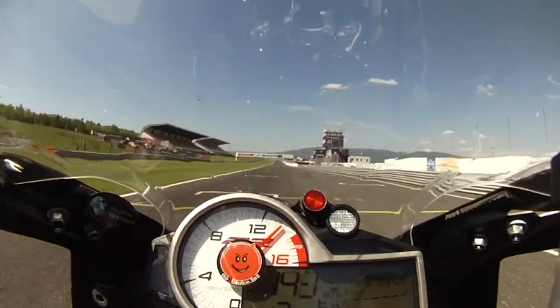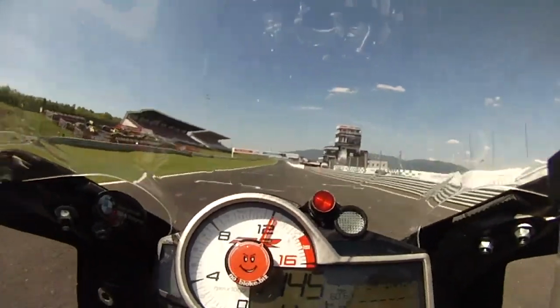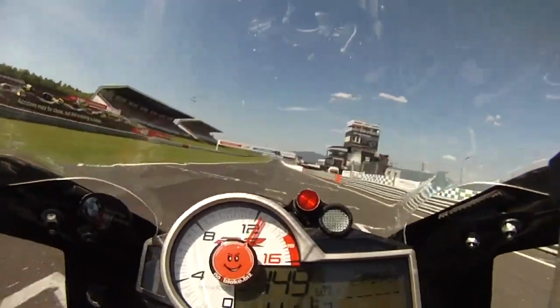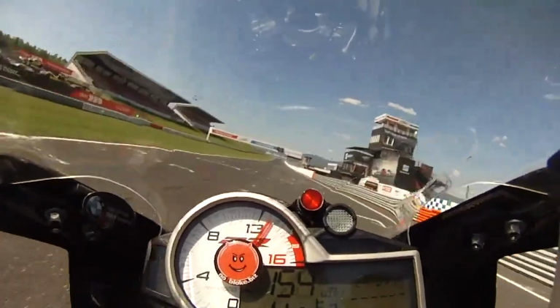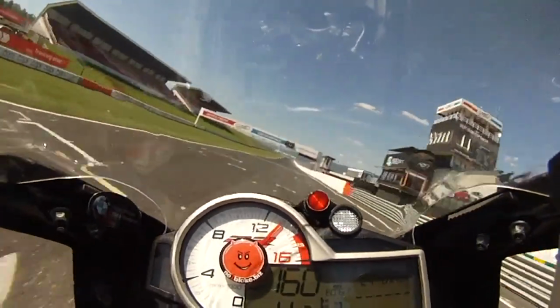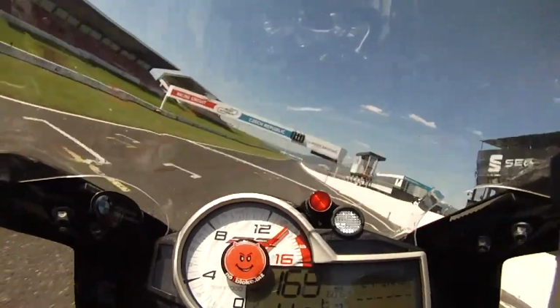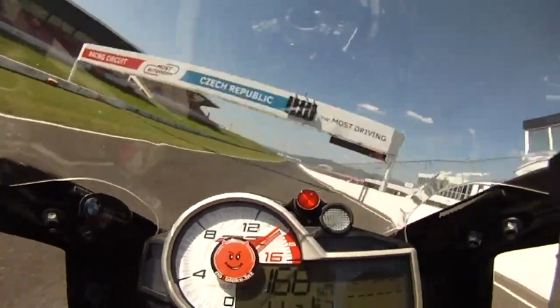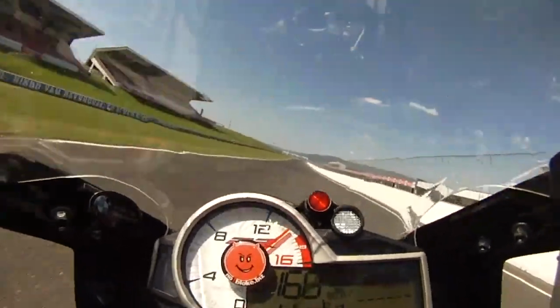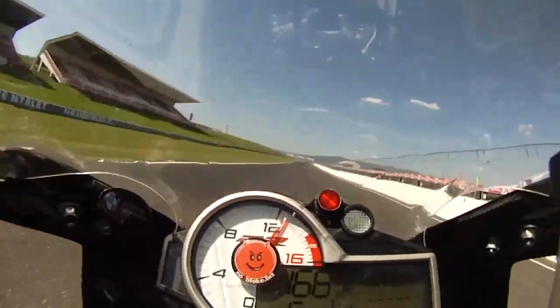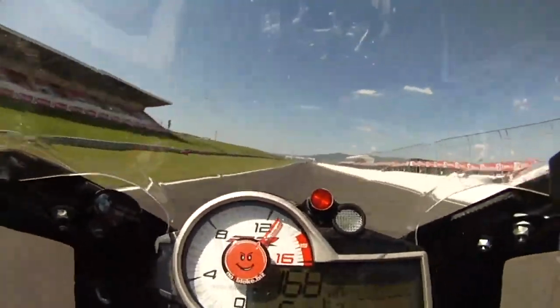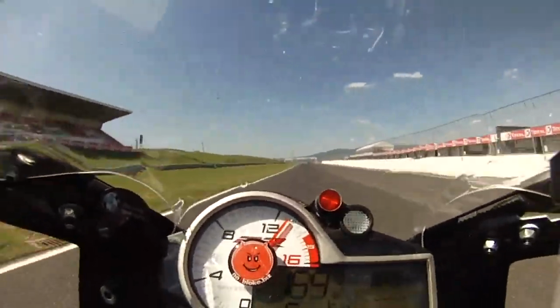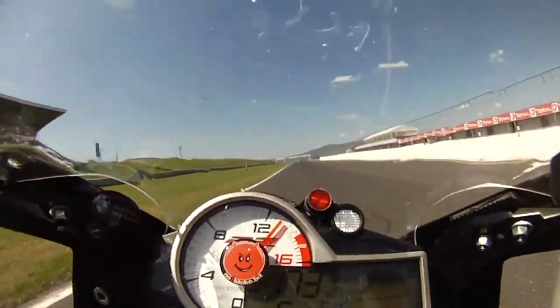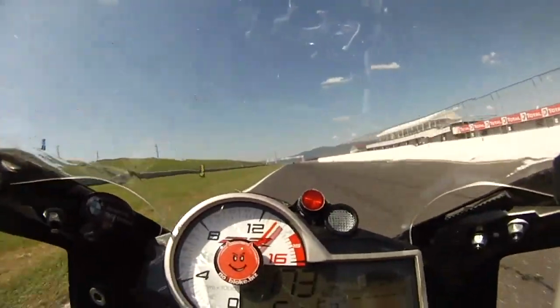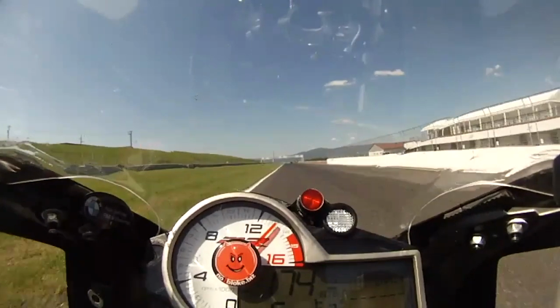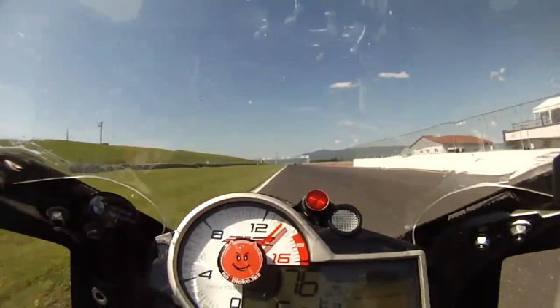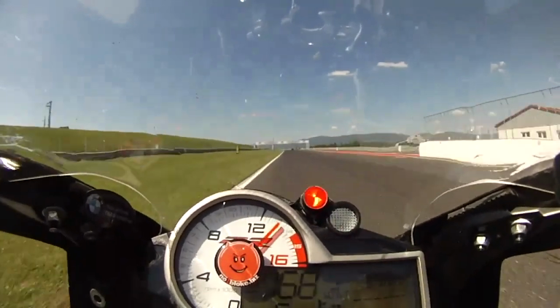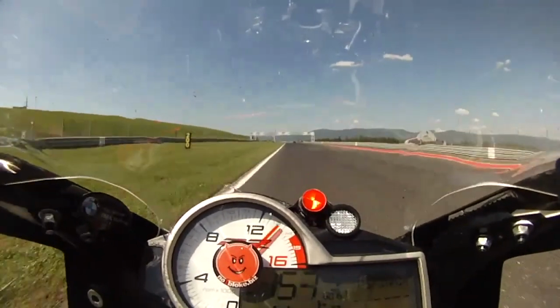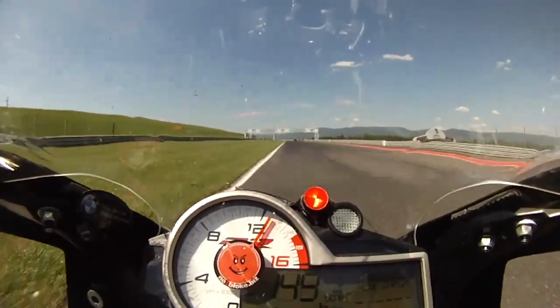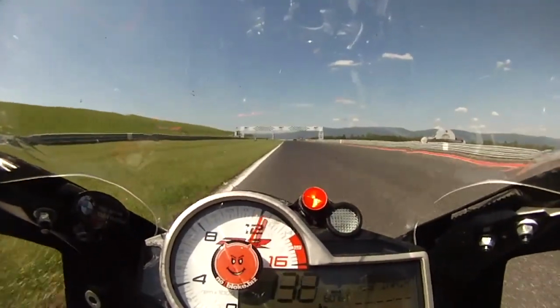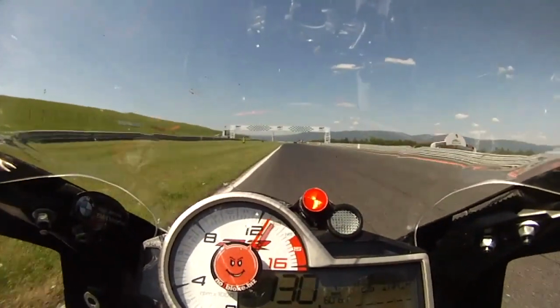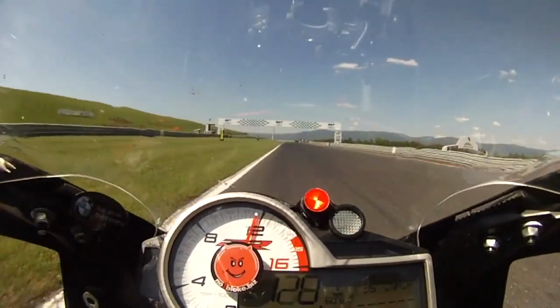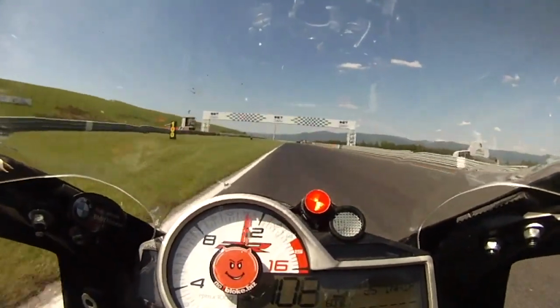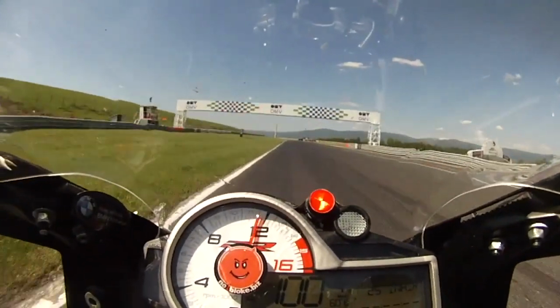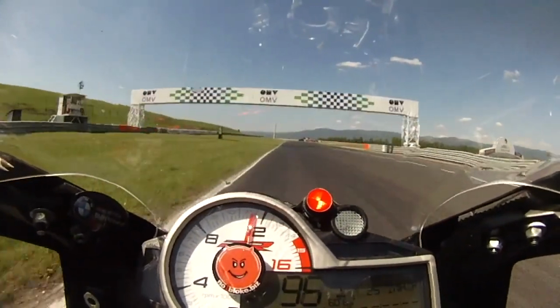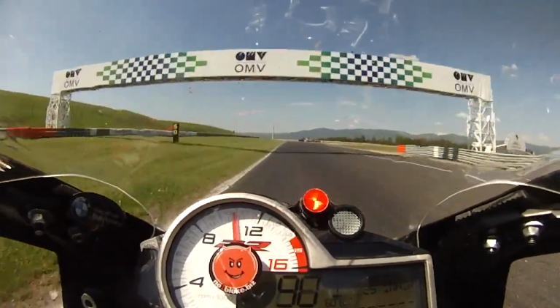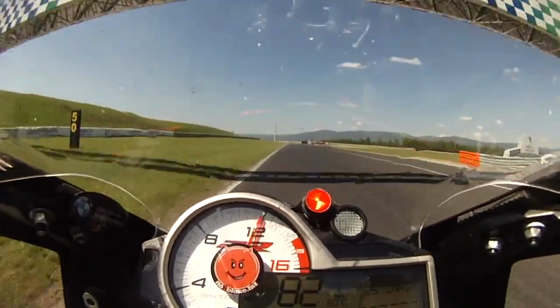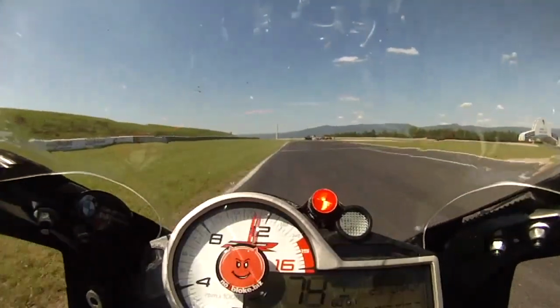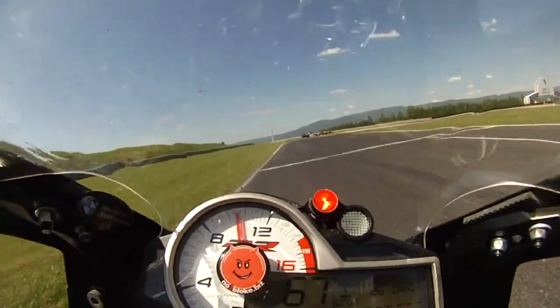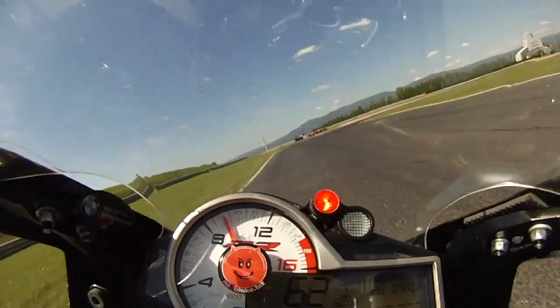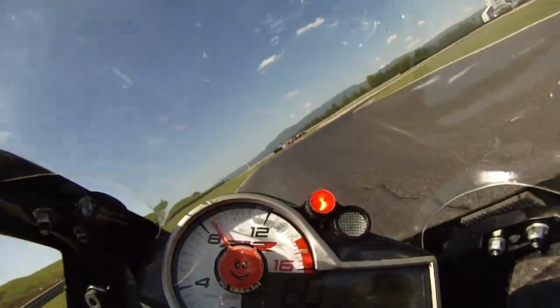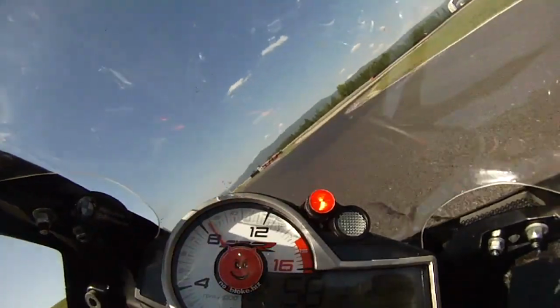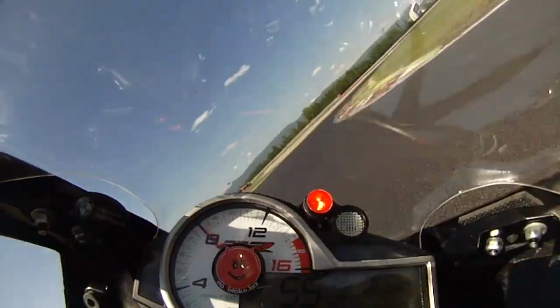Let's talk our way round the lap. Over the start finish line, bringing the bike over to the left and heavy braking into turn one. There are a few humps in the track and ripples at the apex here, so stability is a bit of an issue.